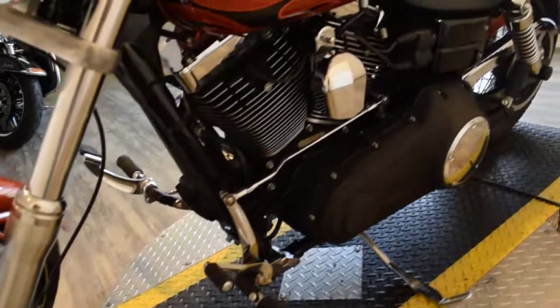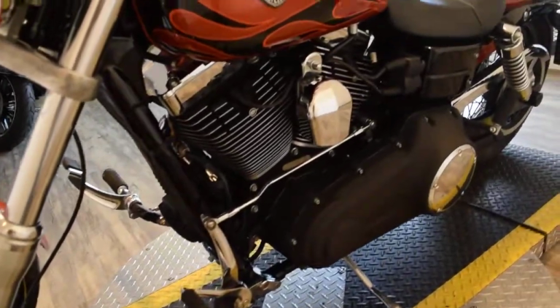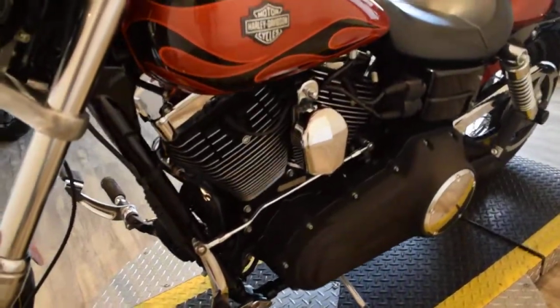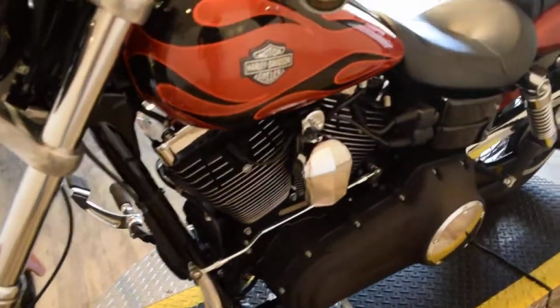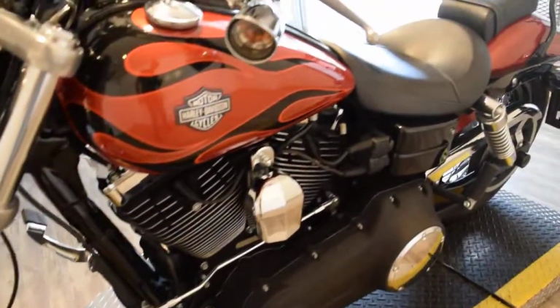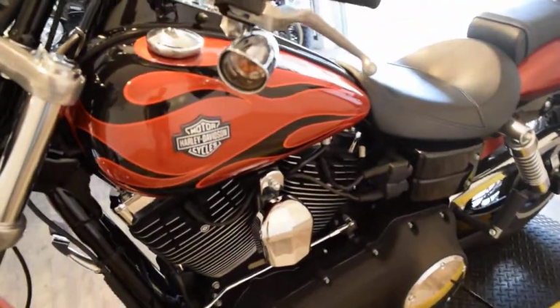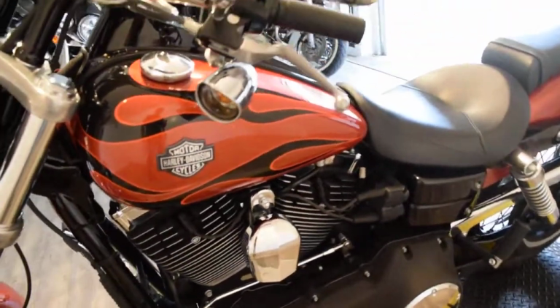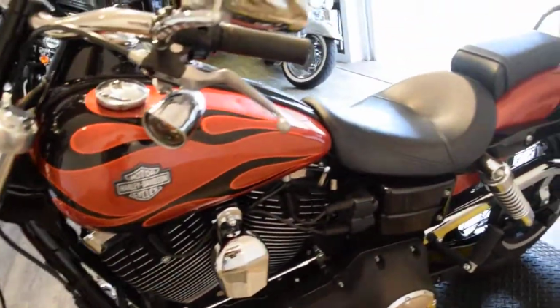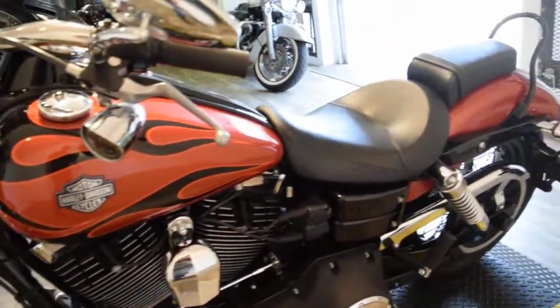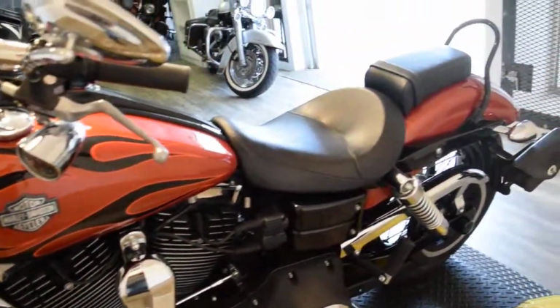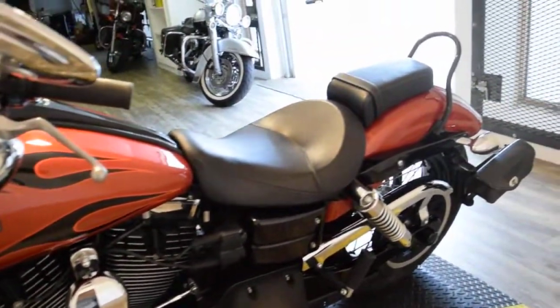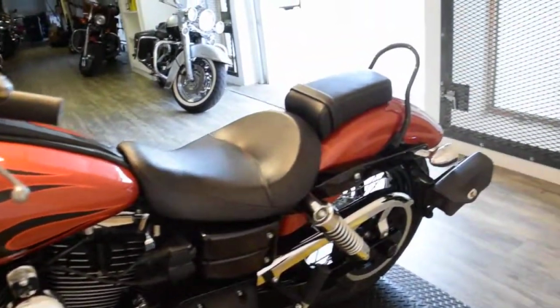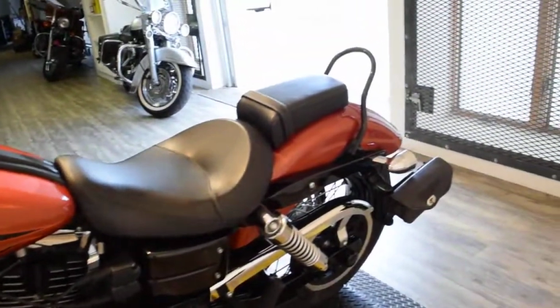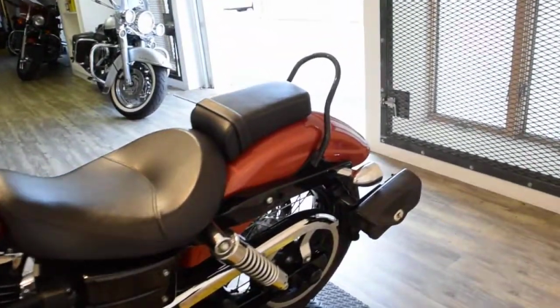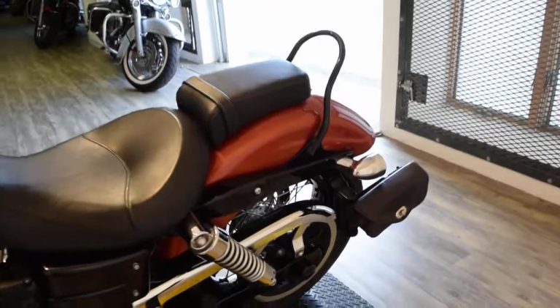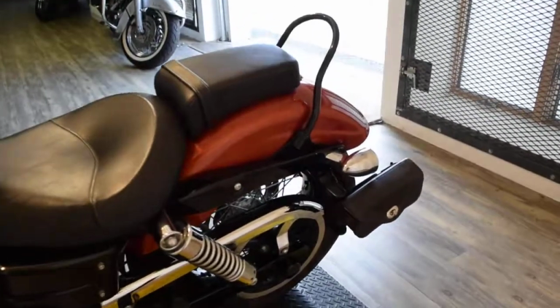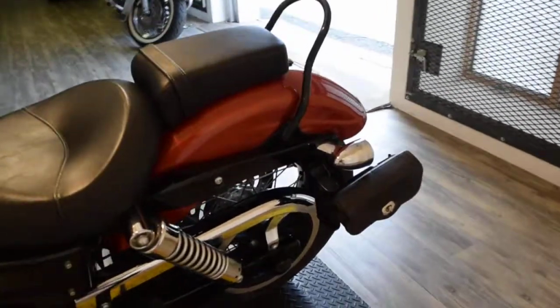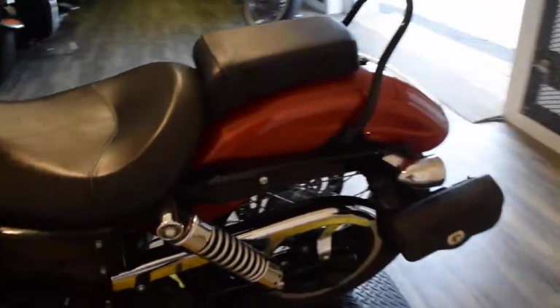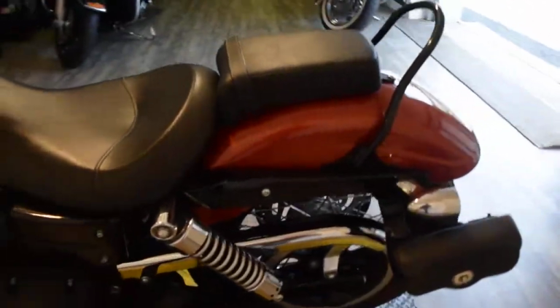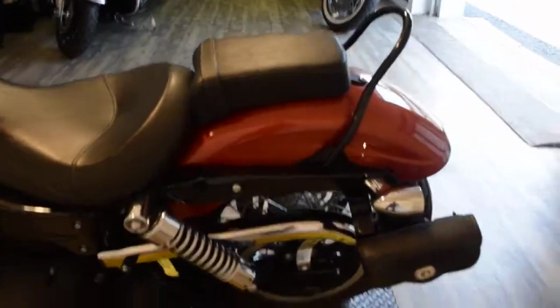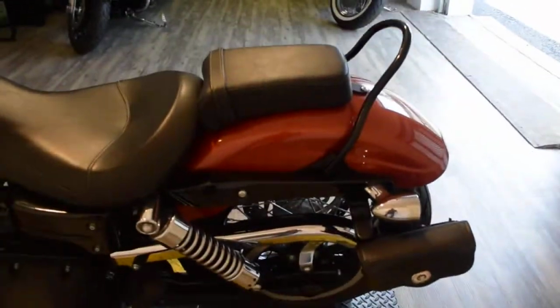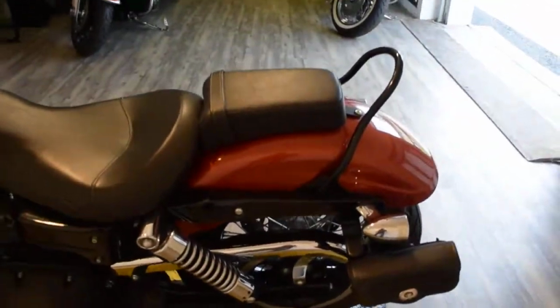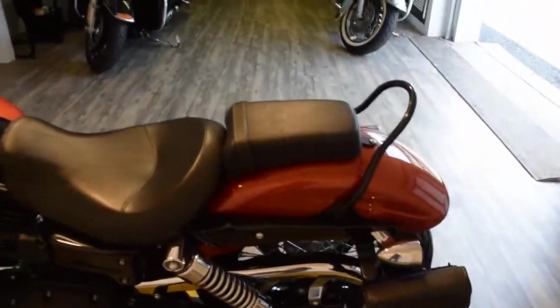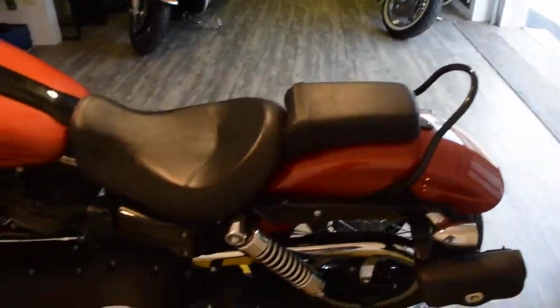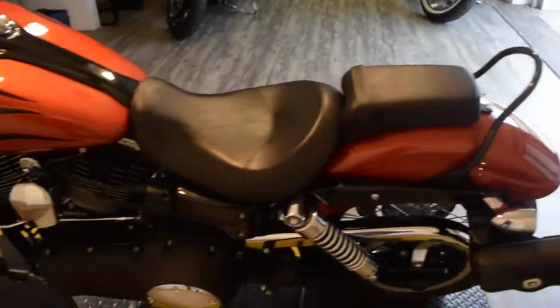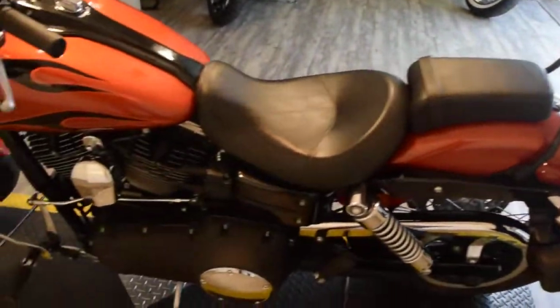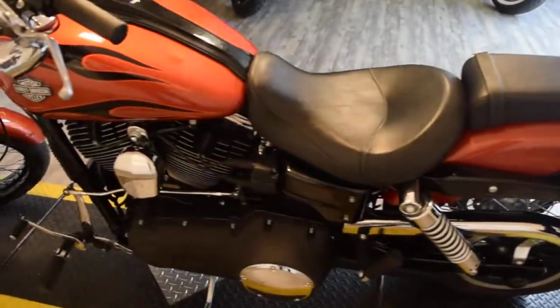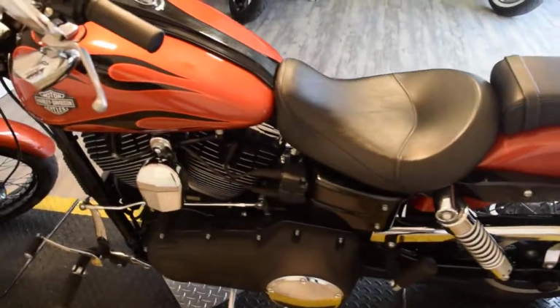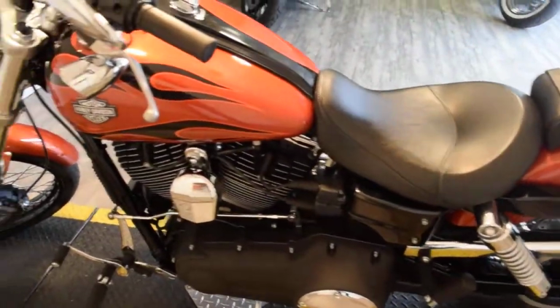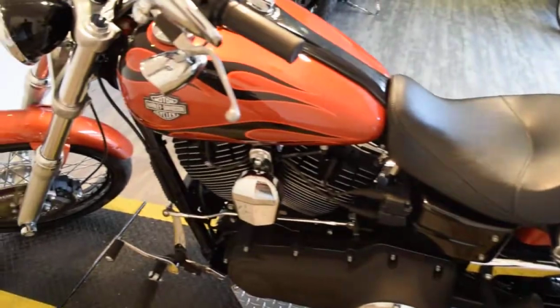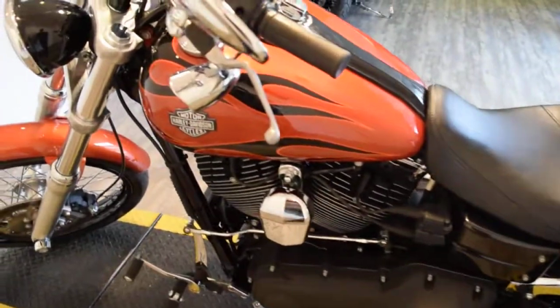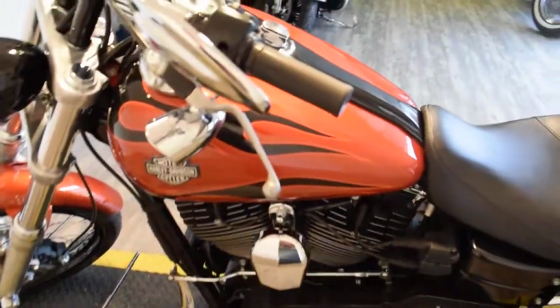This bike does have forward controls on it. I do have the tuner for the pipes also. This bike has been service and safety inspected and is ready for the road.